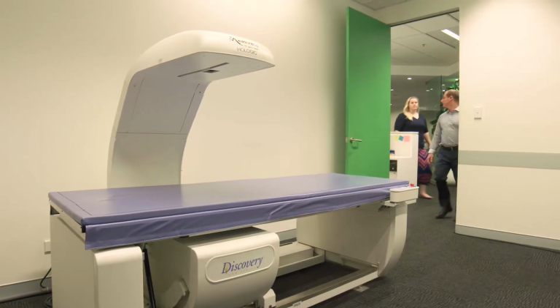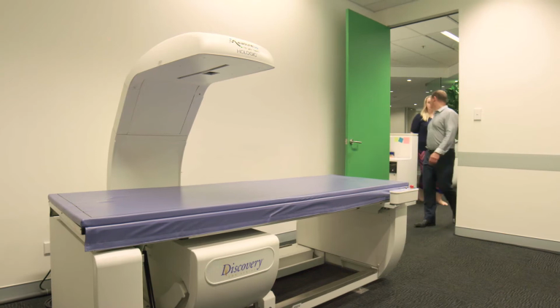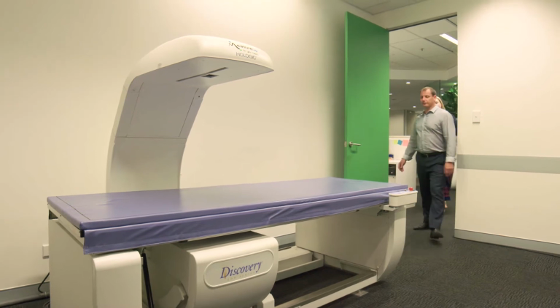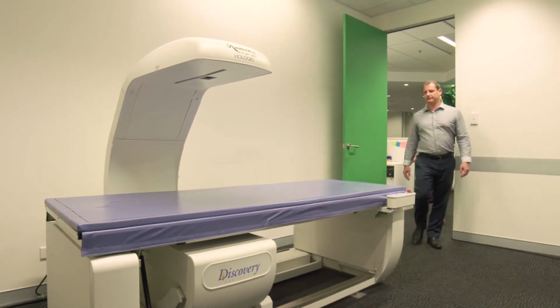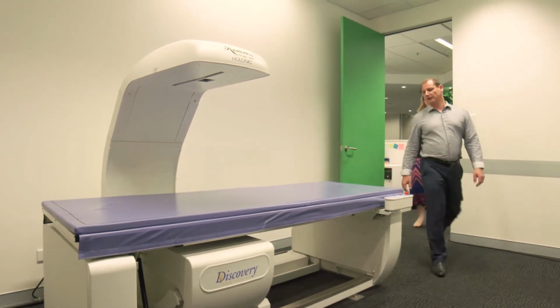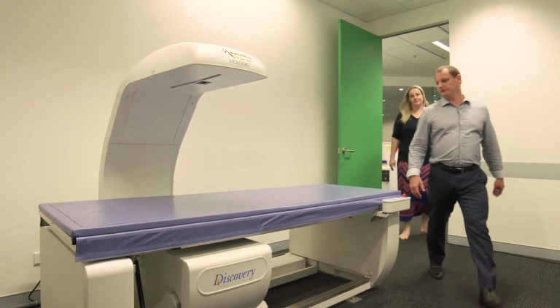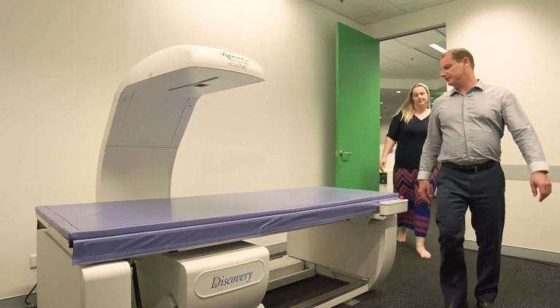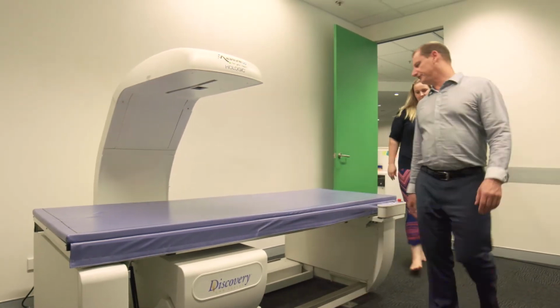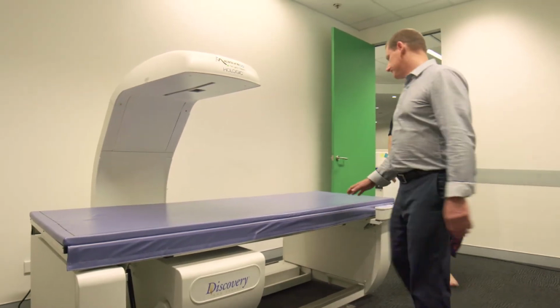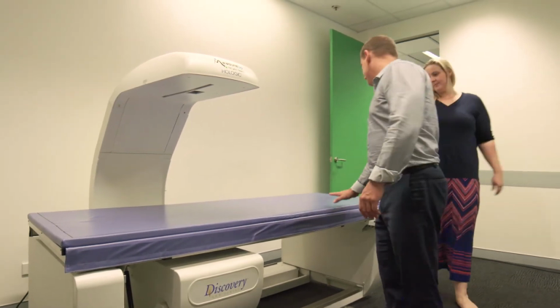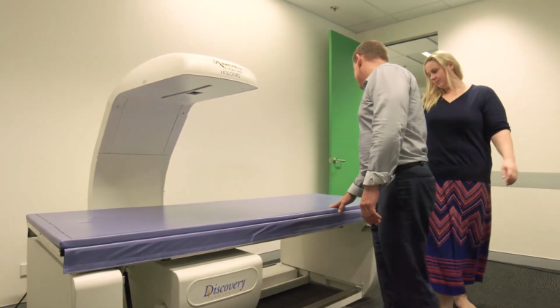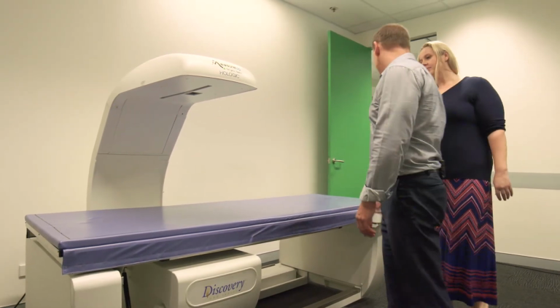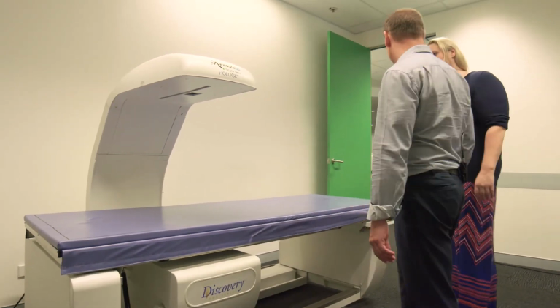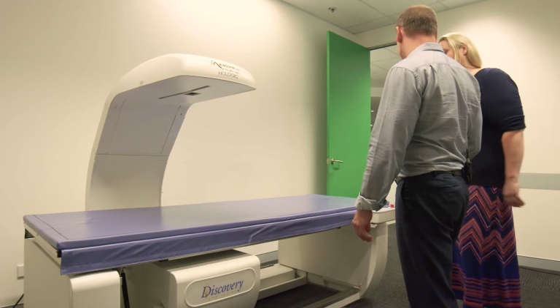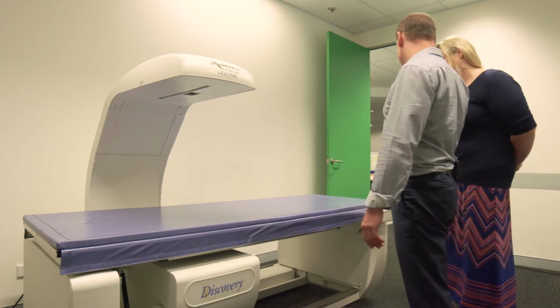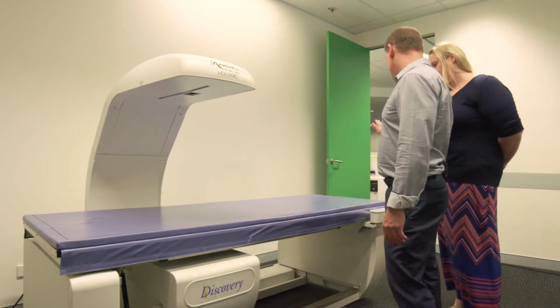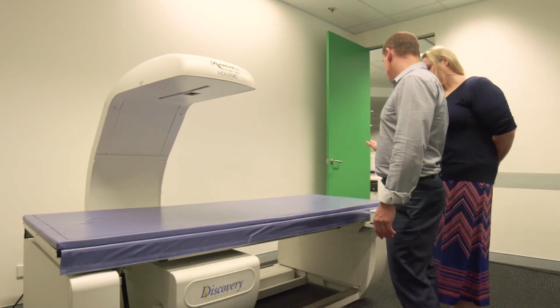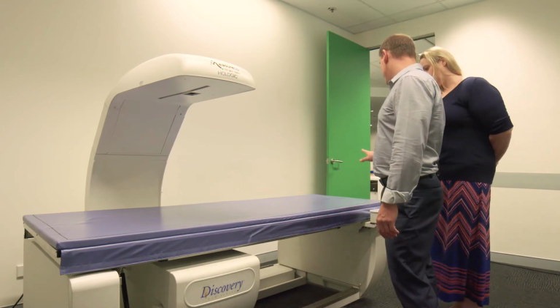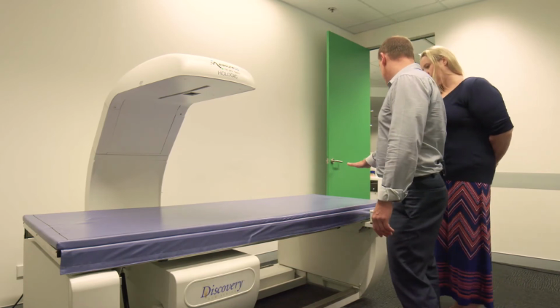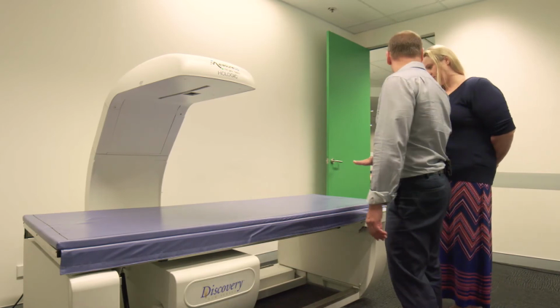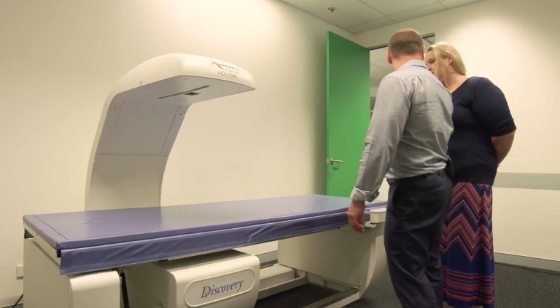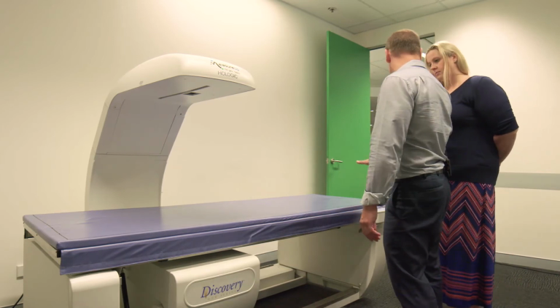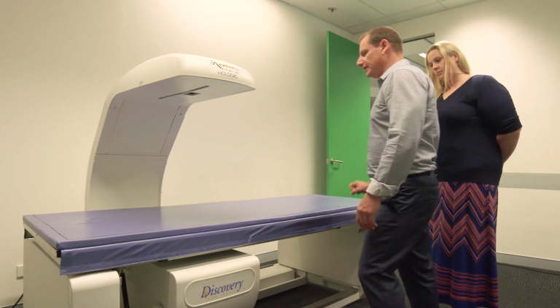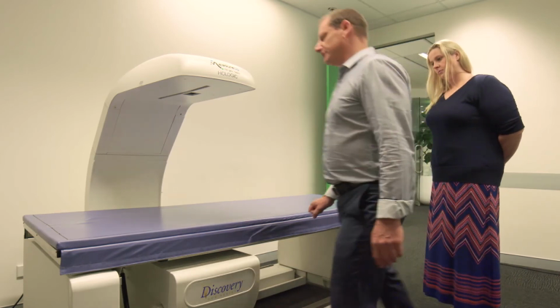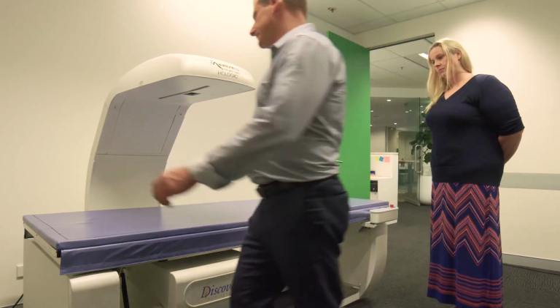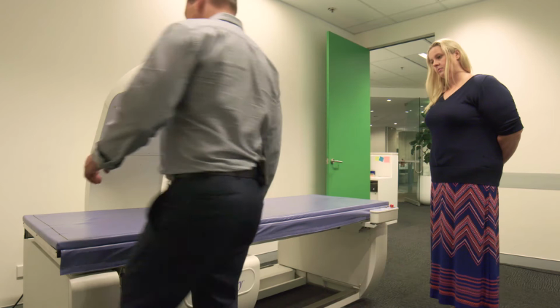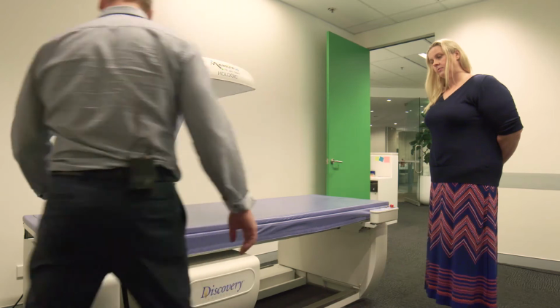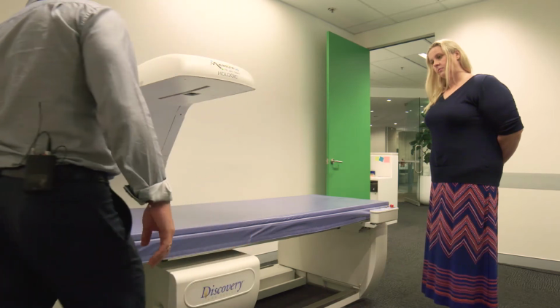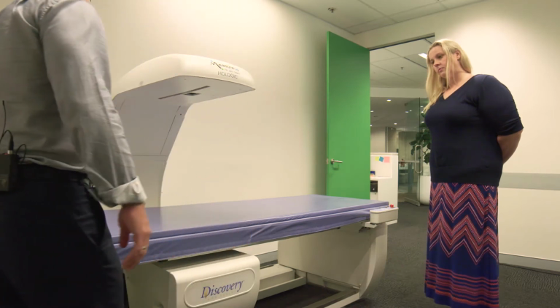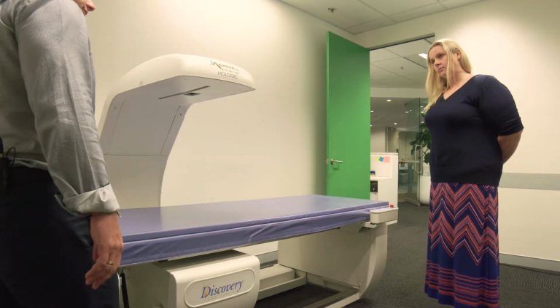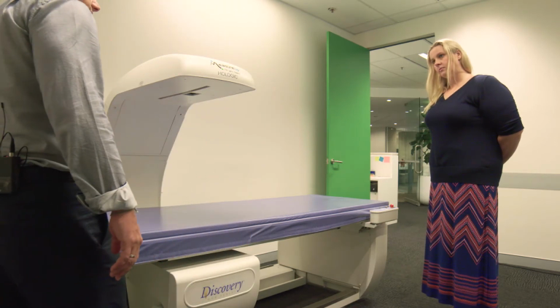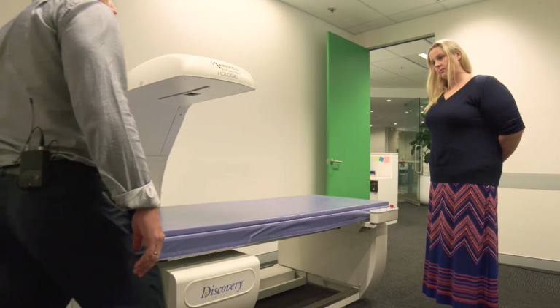Kim, come on through. So Kim, this is obviously the DEXA scanner. What I'd like you to do is lie down on your back with your head up this end. When you lie down, center yourself on the bed with this line through the middle.